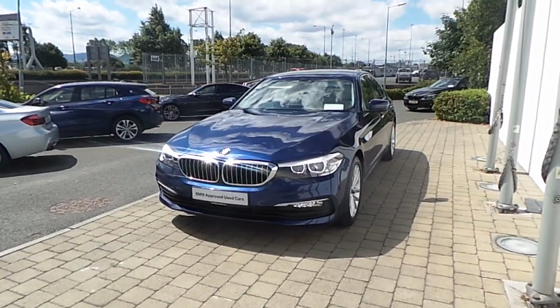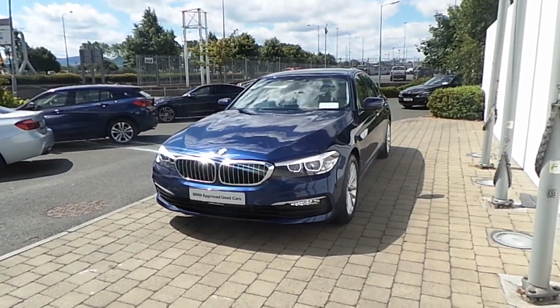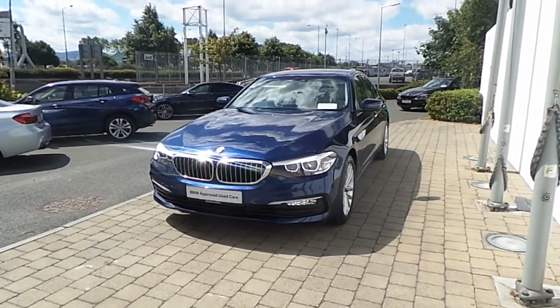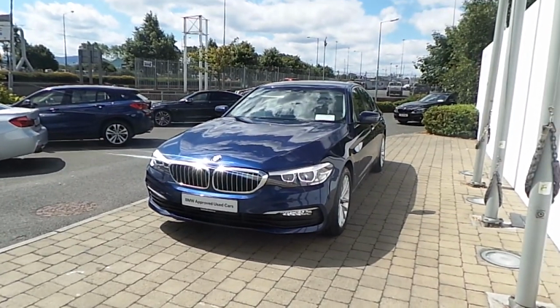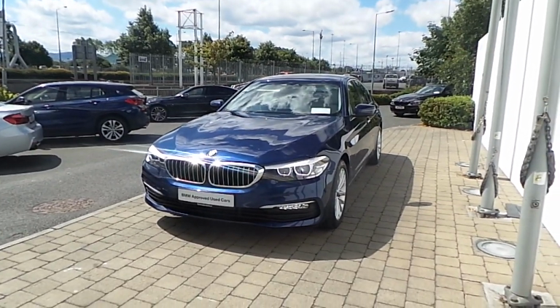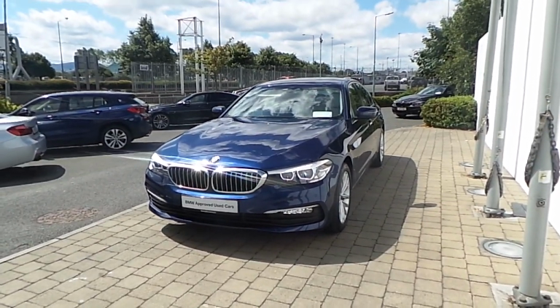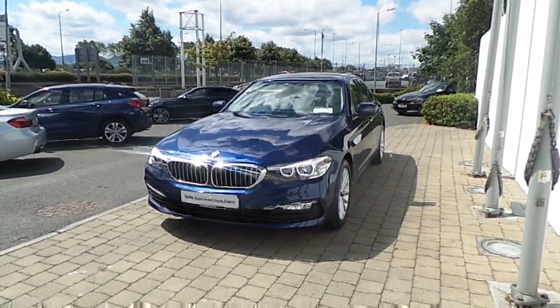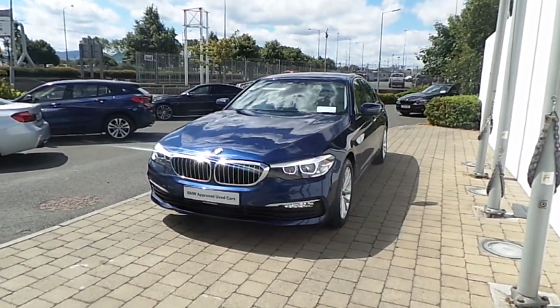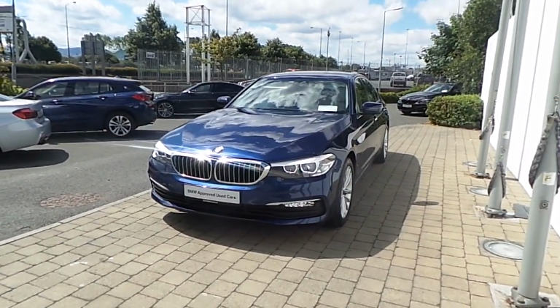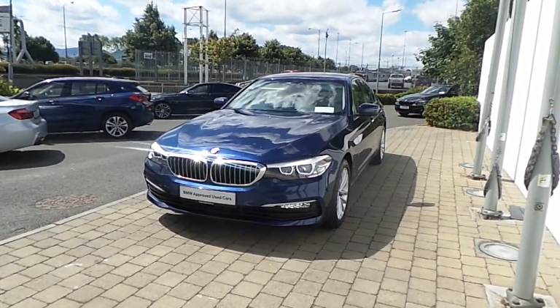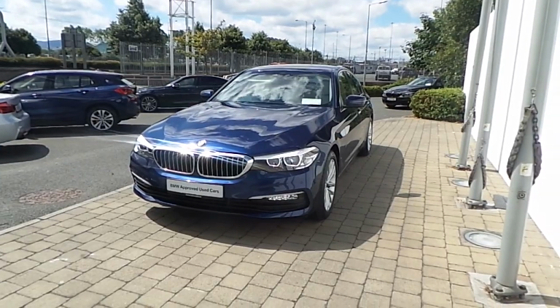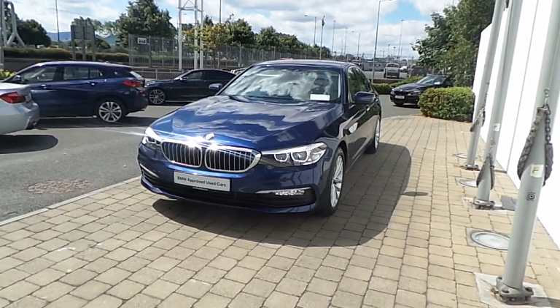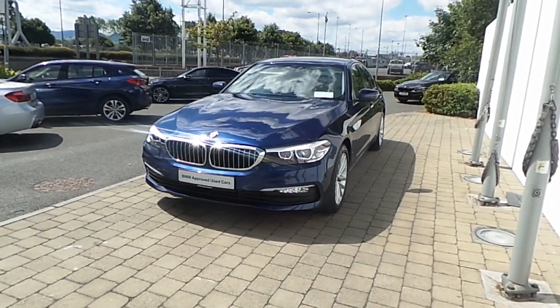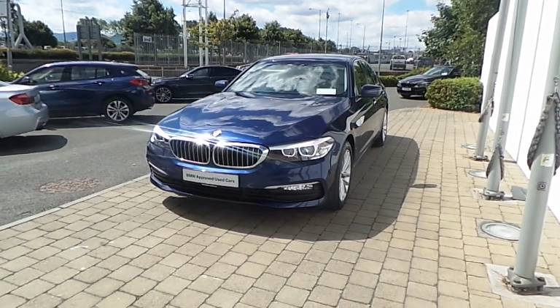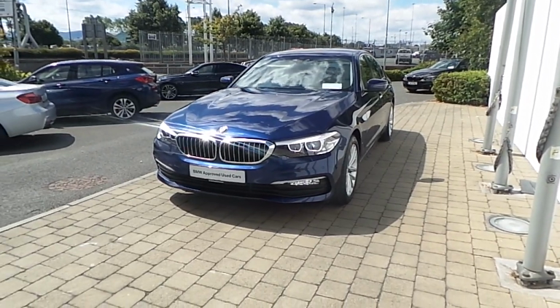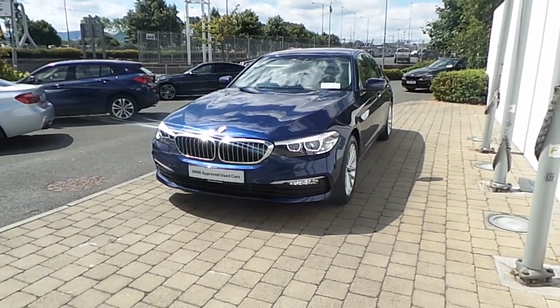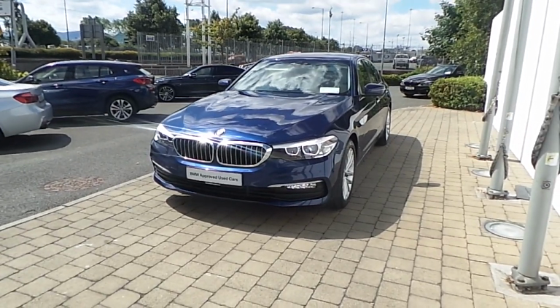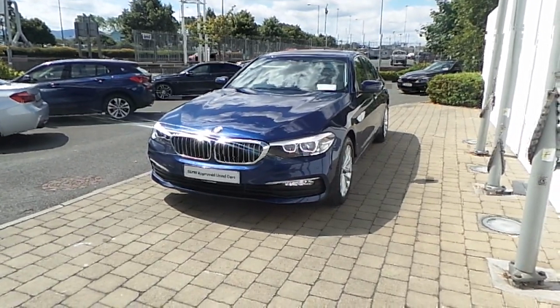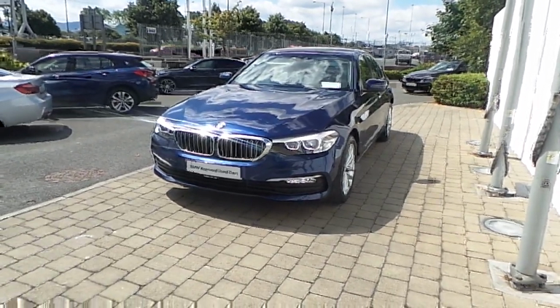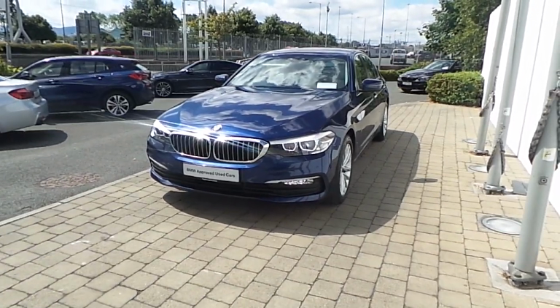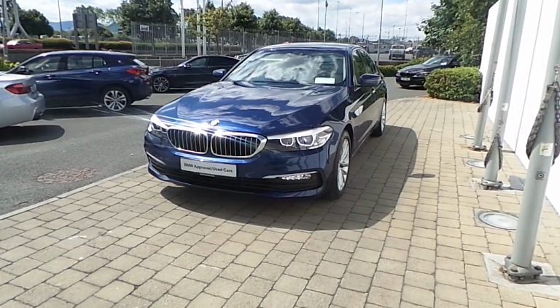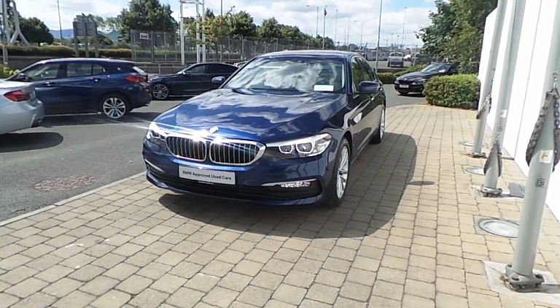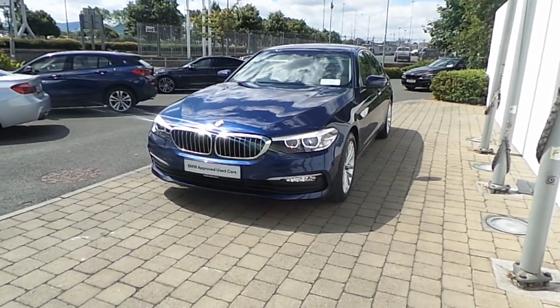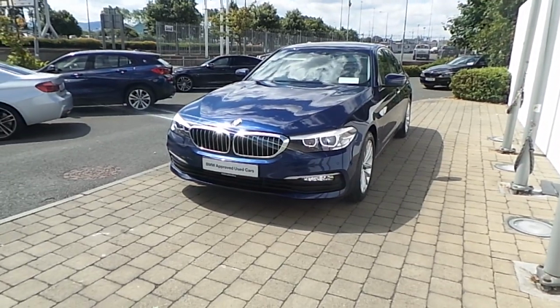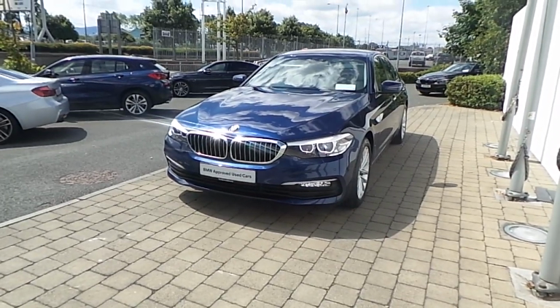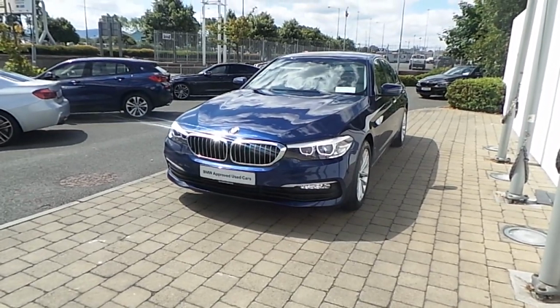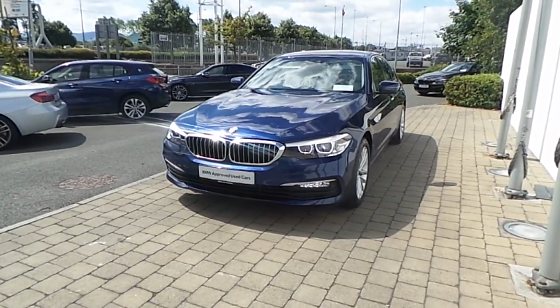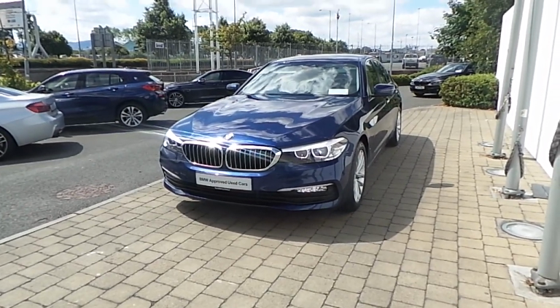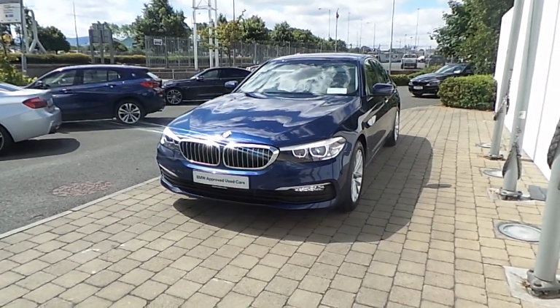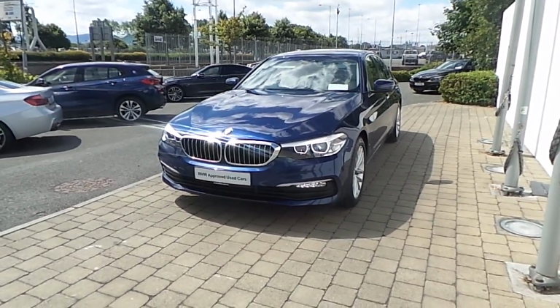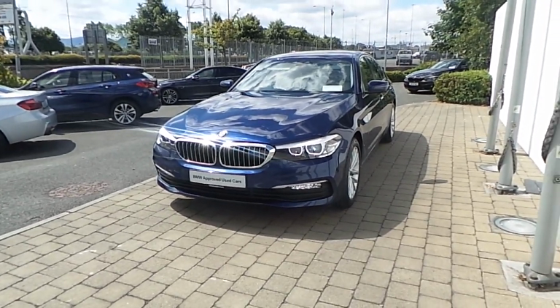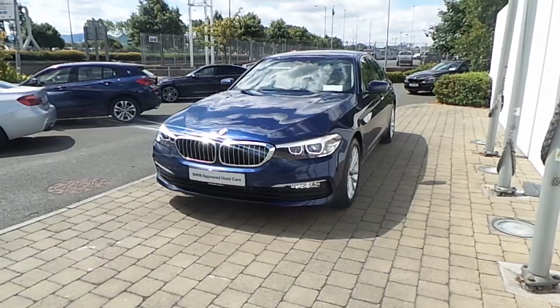Welcome to Frank Keane's BMW here in Naas Road in Dublin. My name is Alex and I'm a Product Genius here. Today we're going to be taking a look at one of our approved used cars, which offers you a minimum 24-month warranty and roadside assistance. The model we're looking at today is a 182-registered 520D SE saloon.